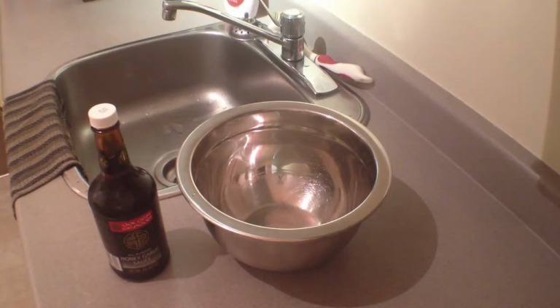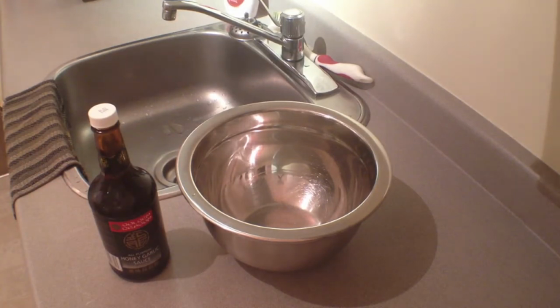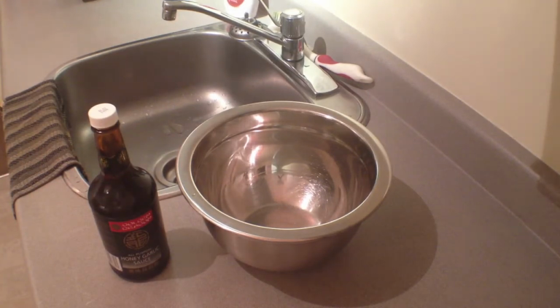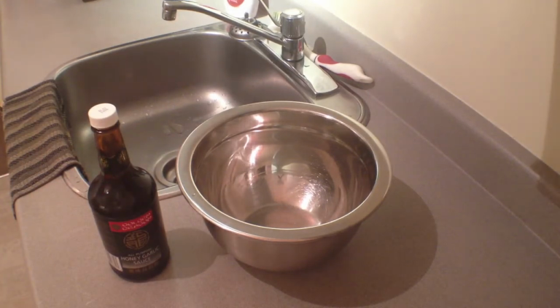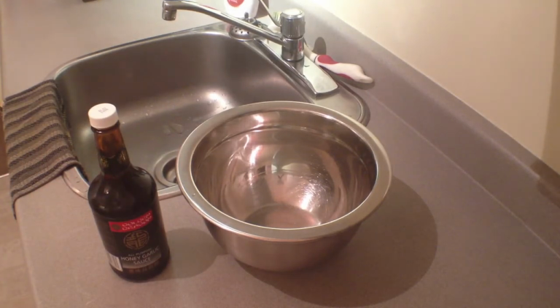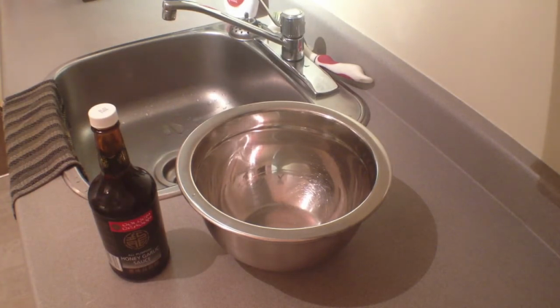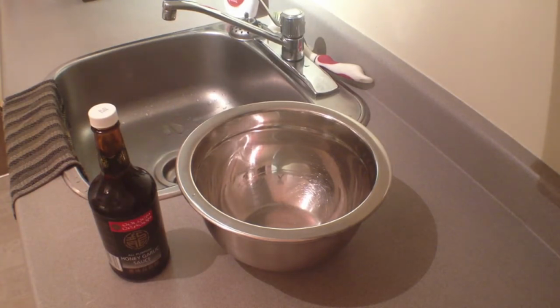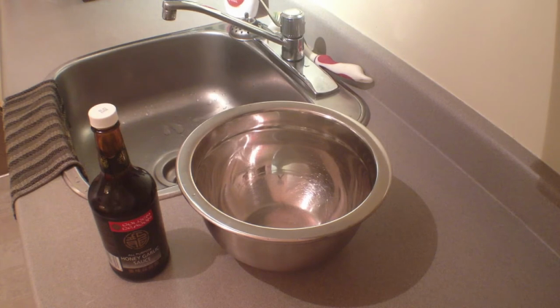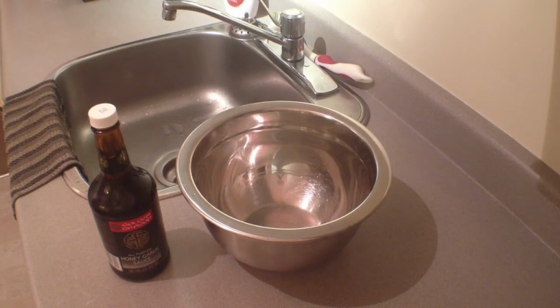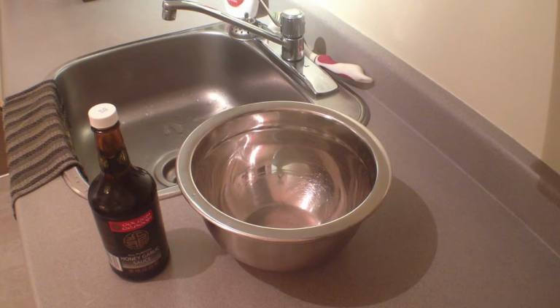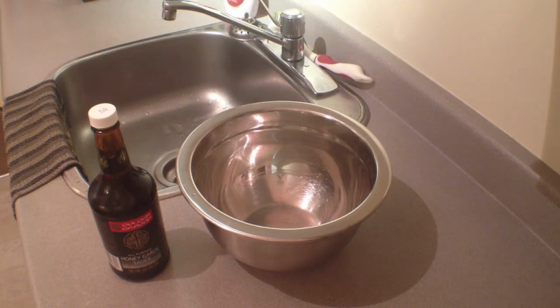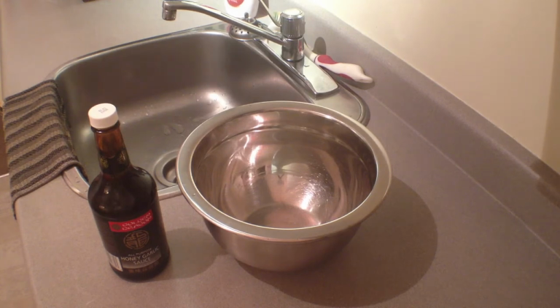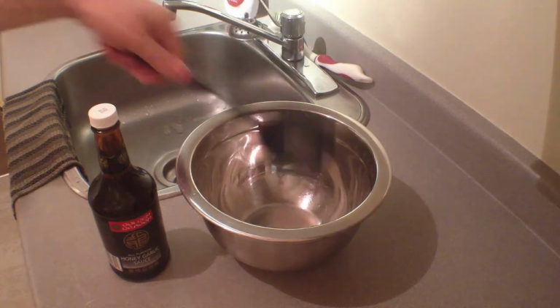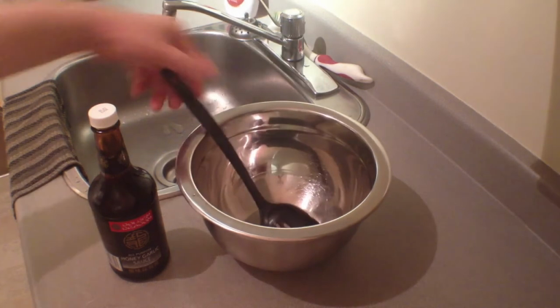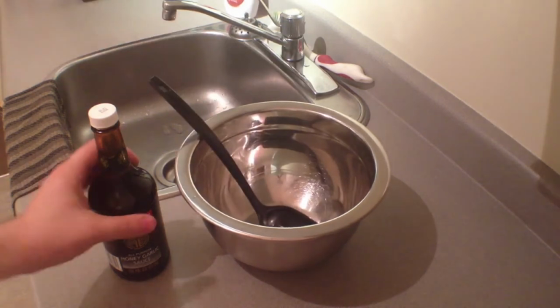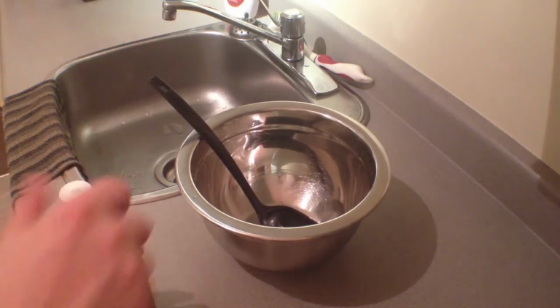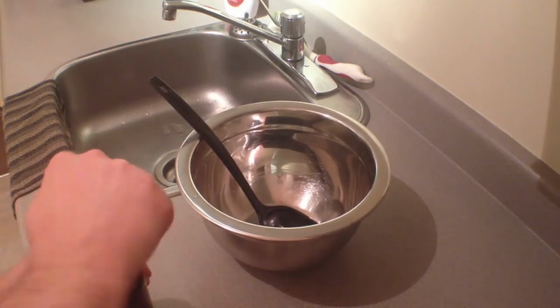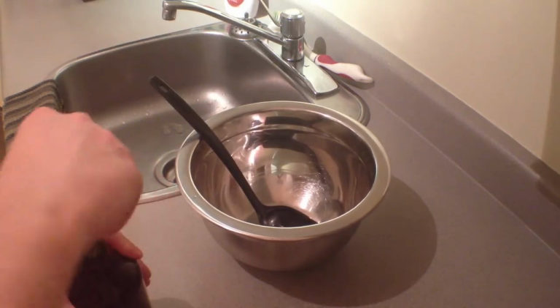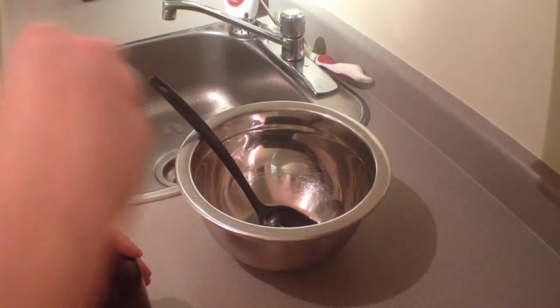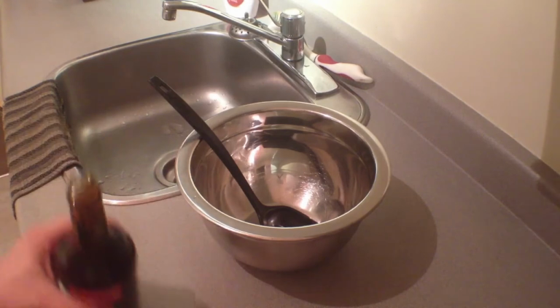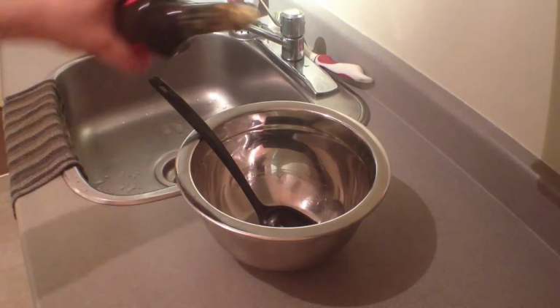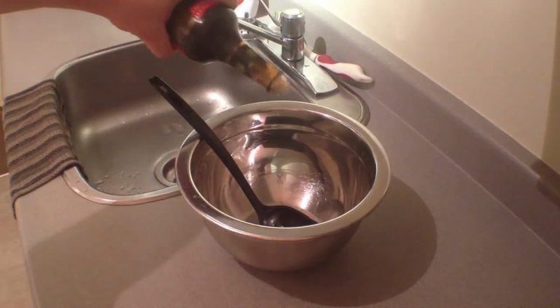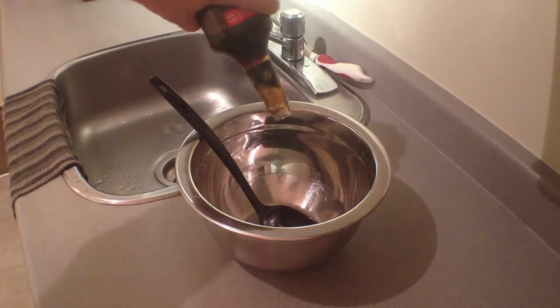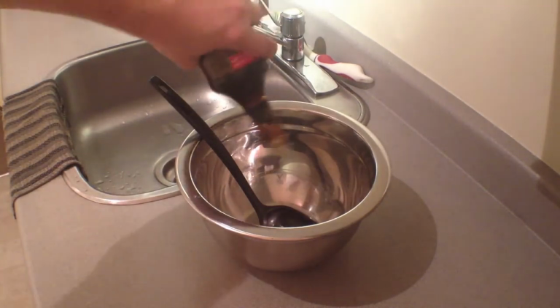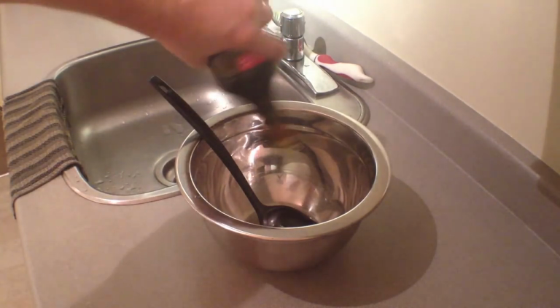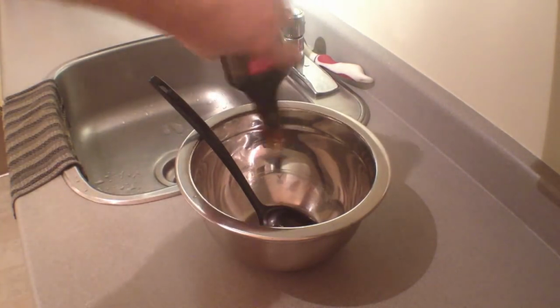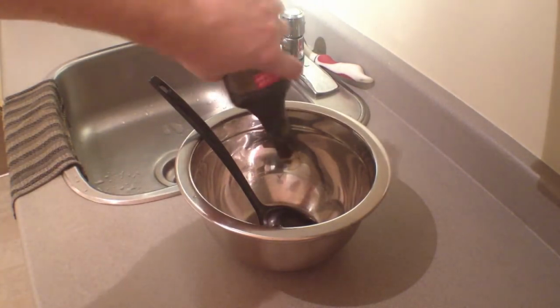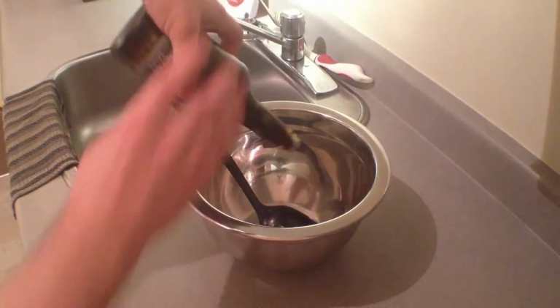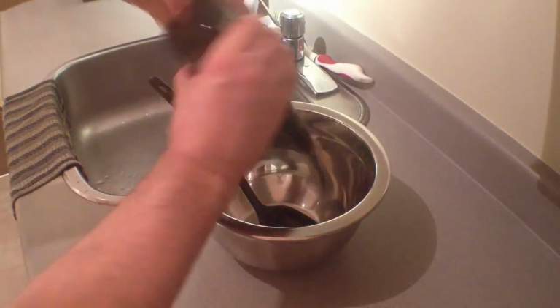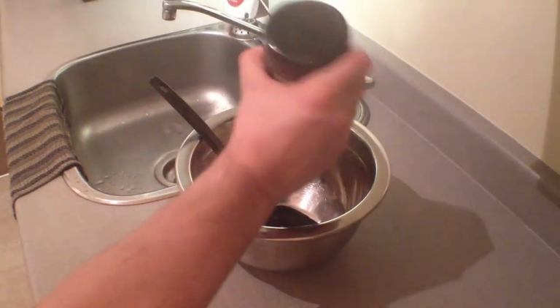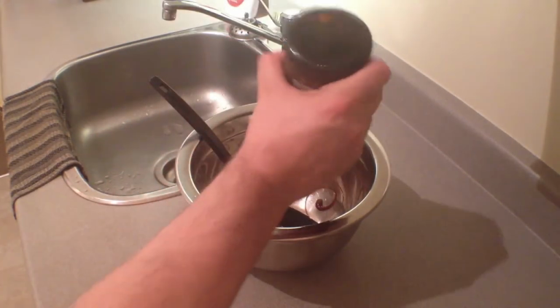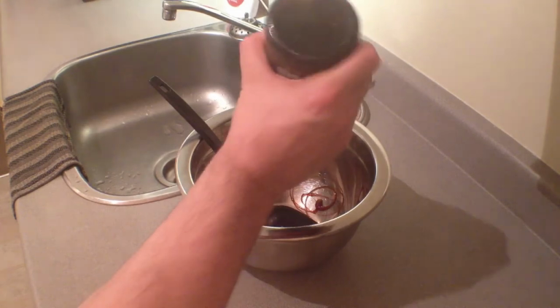While the wings are frying, now is the time to make your sauce. Grab that bowl and toss in your favorite sauce. I like honey garlic teriyaki, especially Frank's Red Hot sauce, but it's all up to you — just dump that sauce in there.